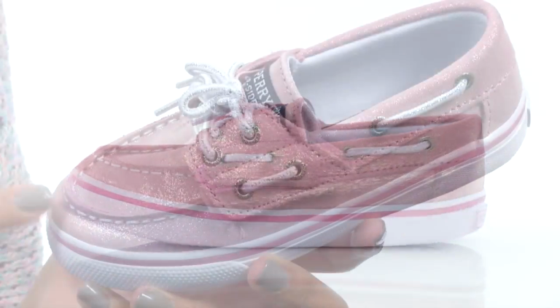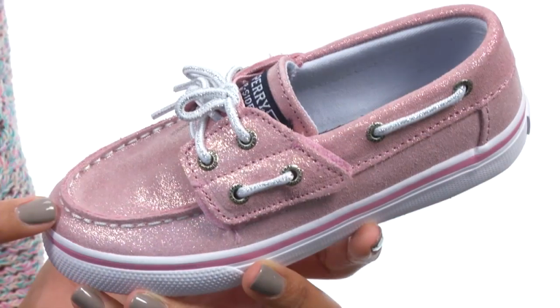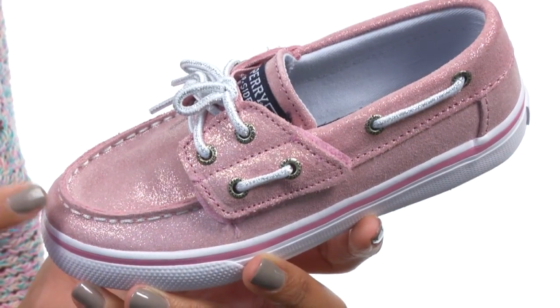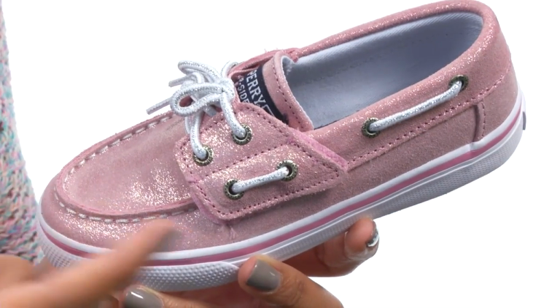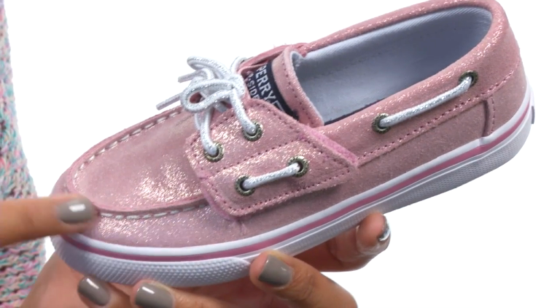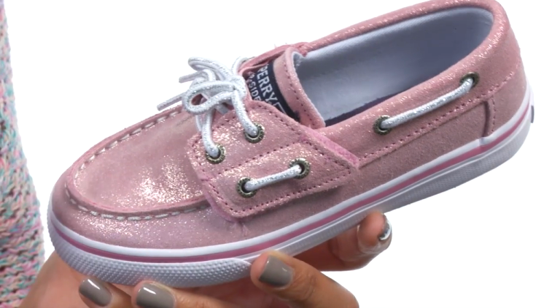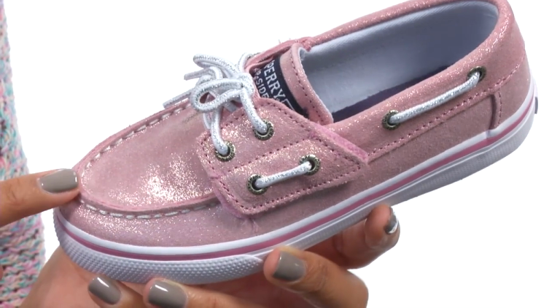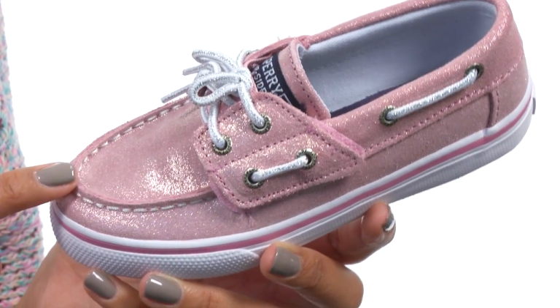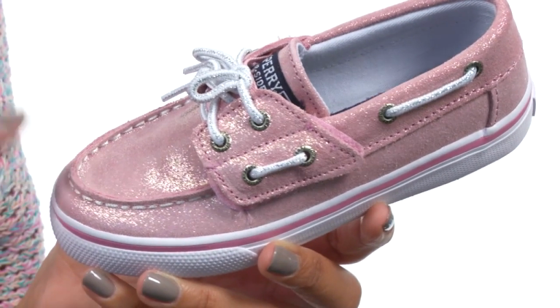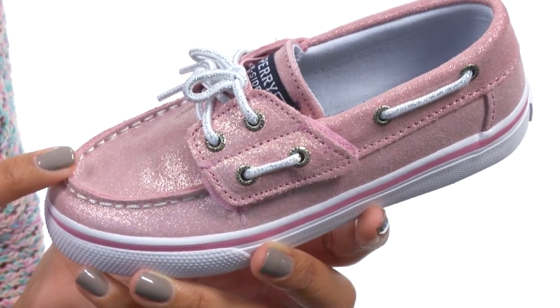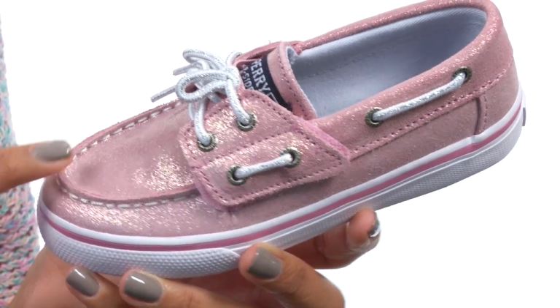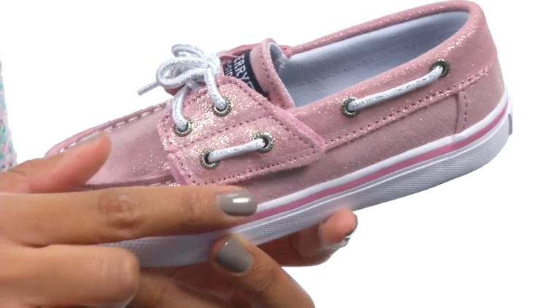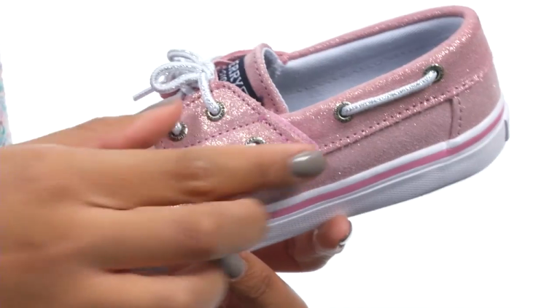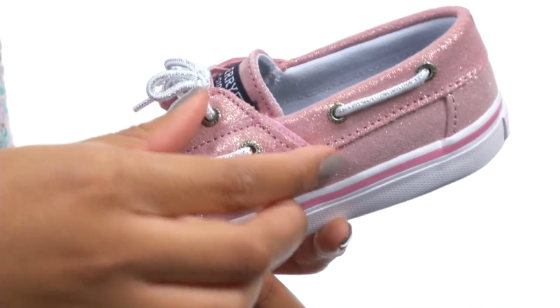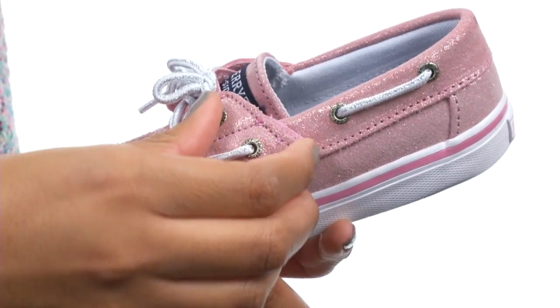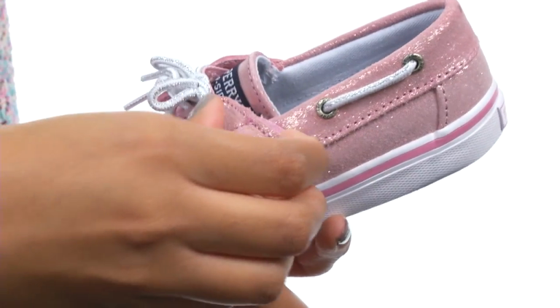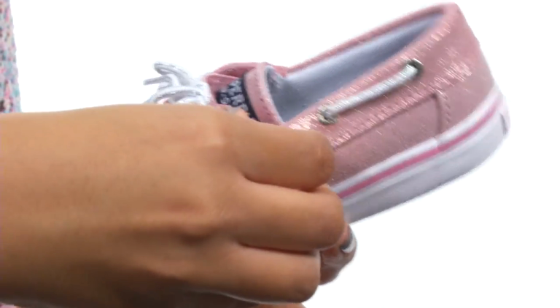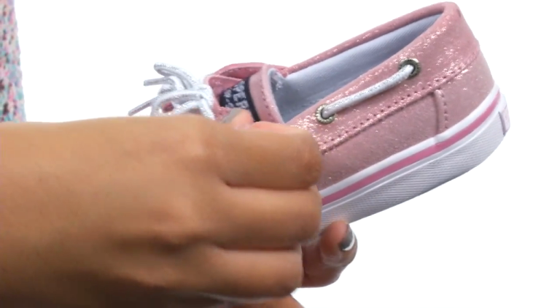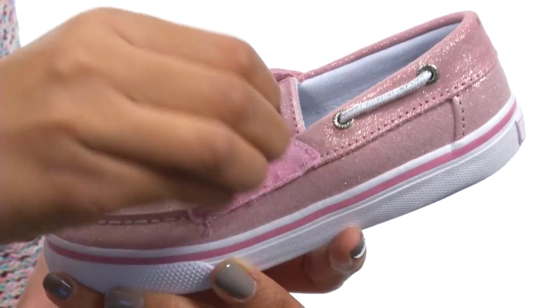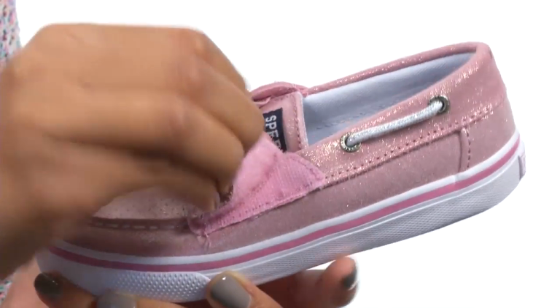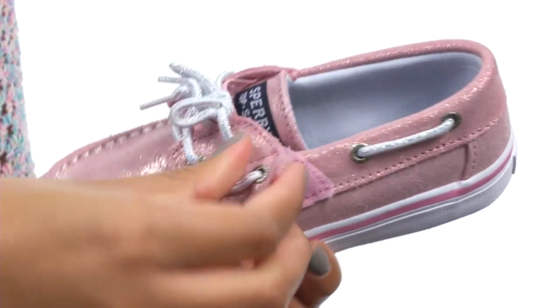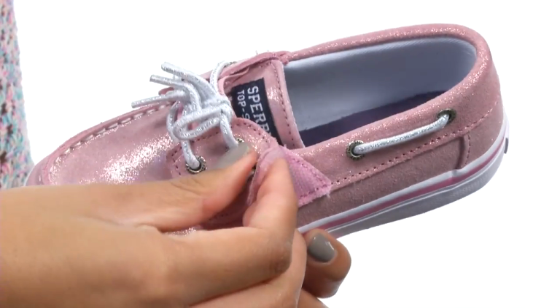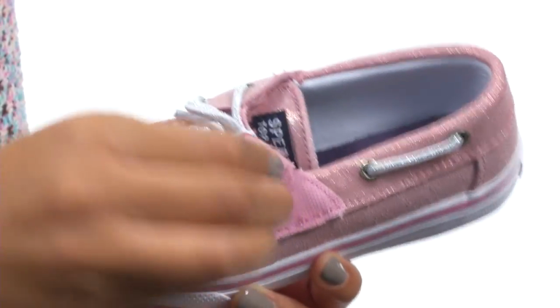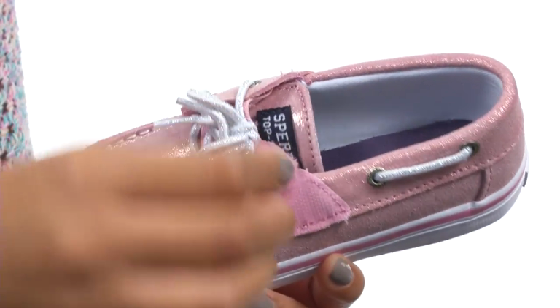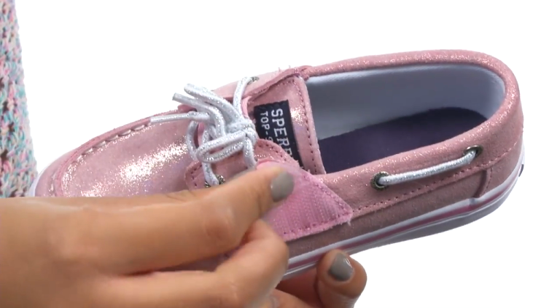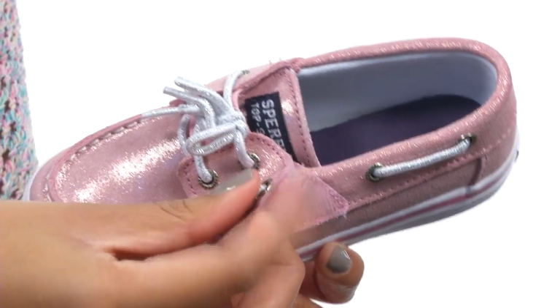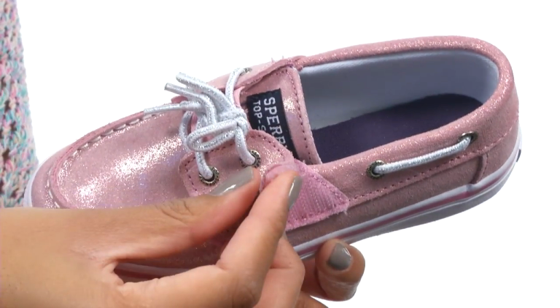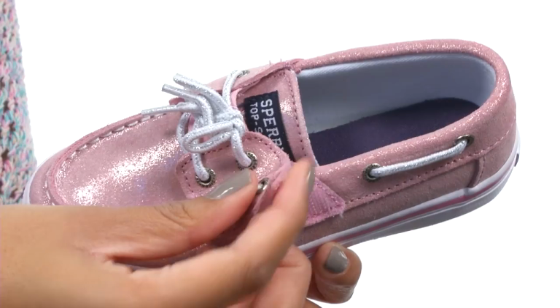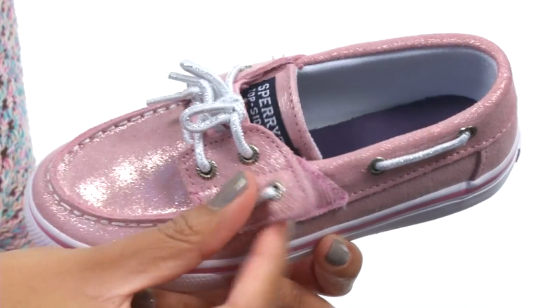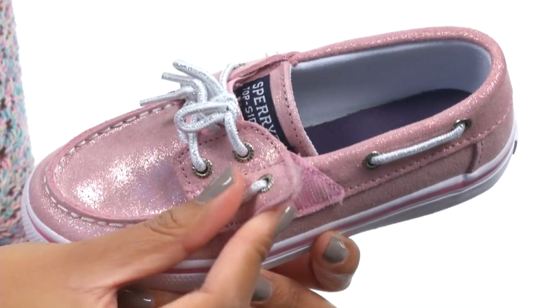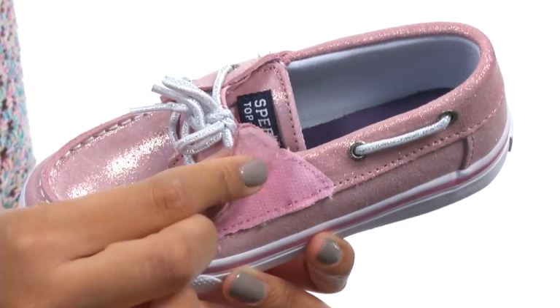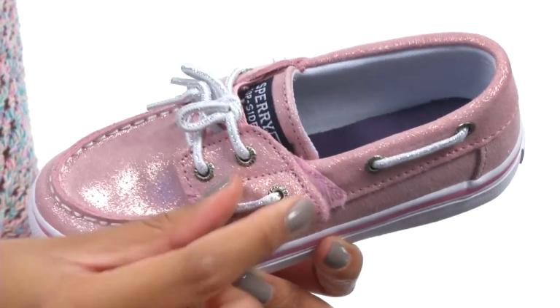This shoe is made with a very unique sequined upper and features a hook and loop closure that is featured beneath the fixed score laces, so that you get the look of a classic lace-up shoe with an easy adjustment.